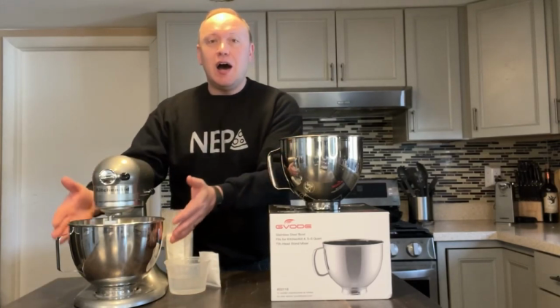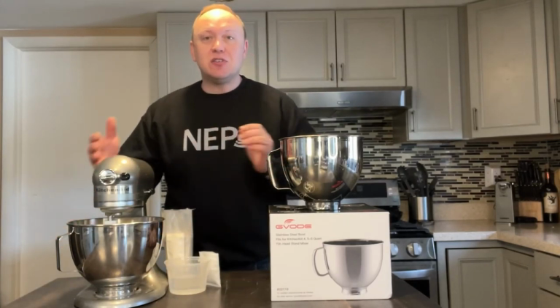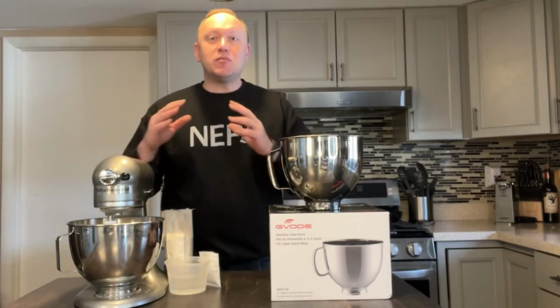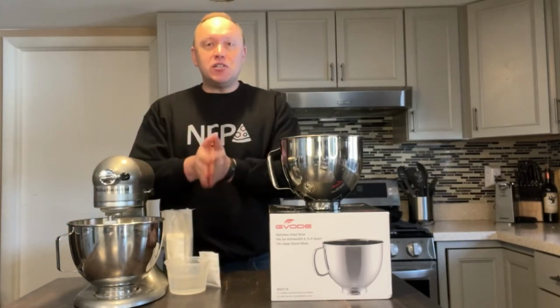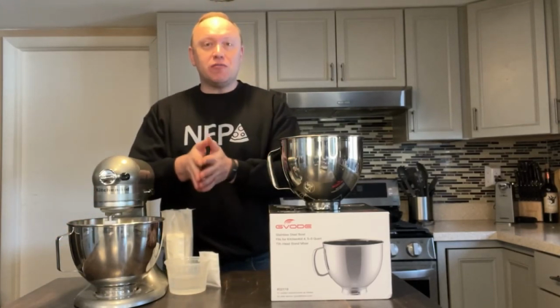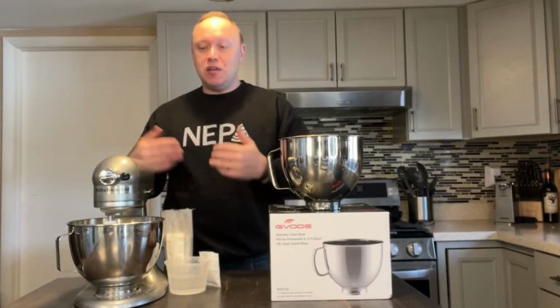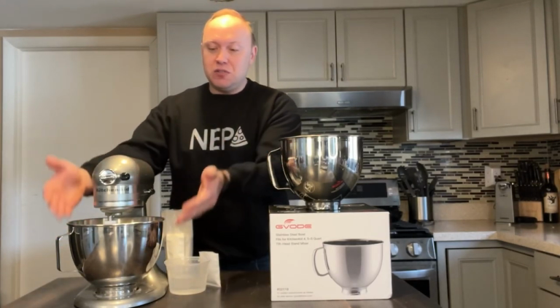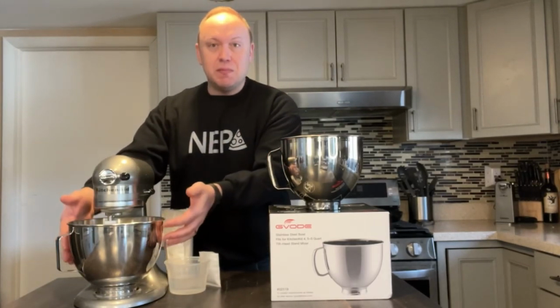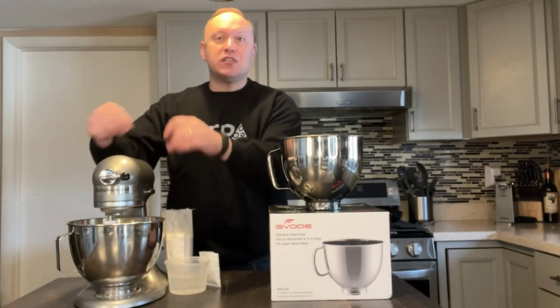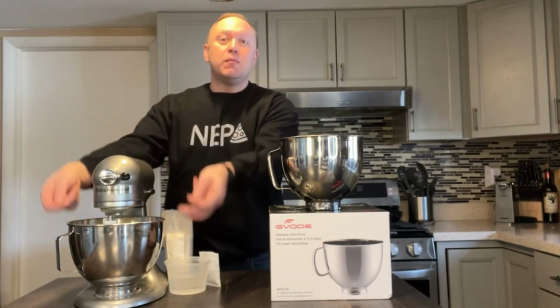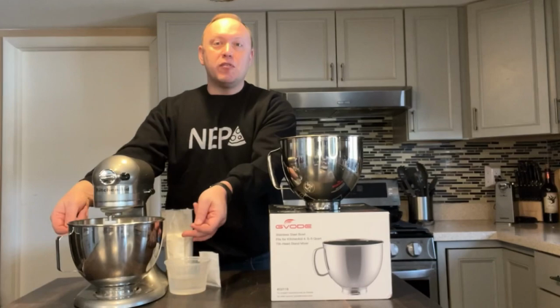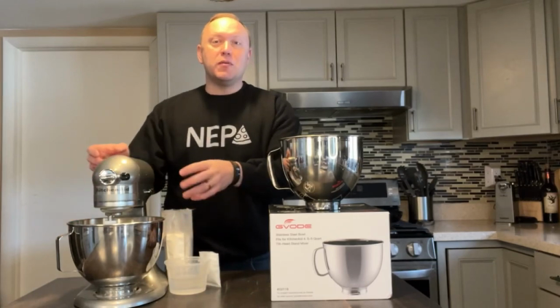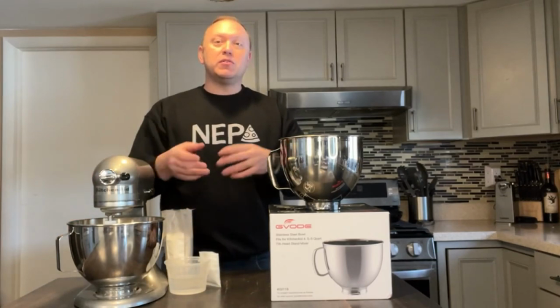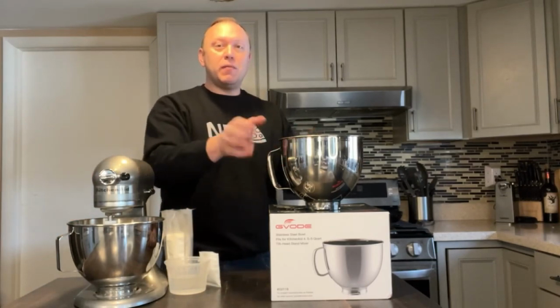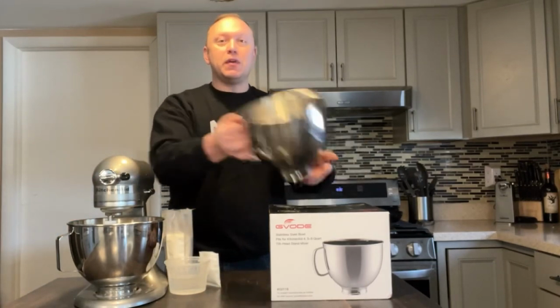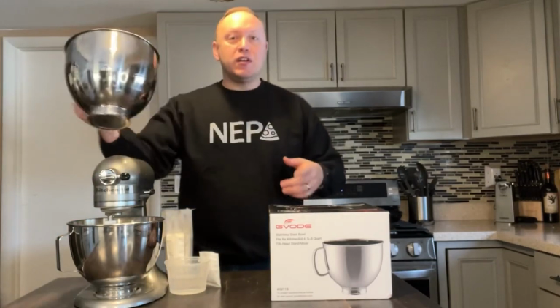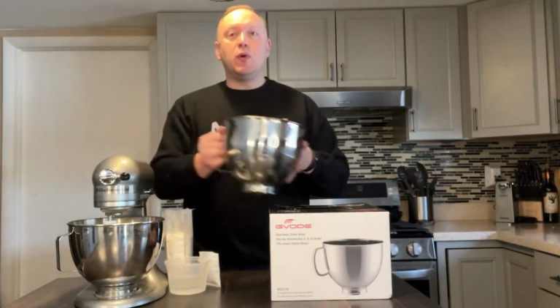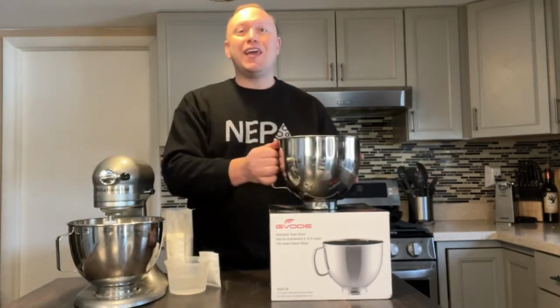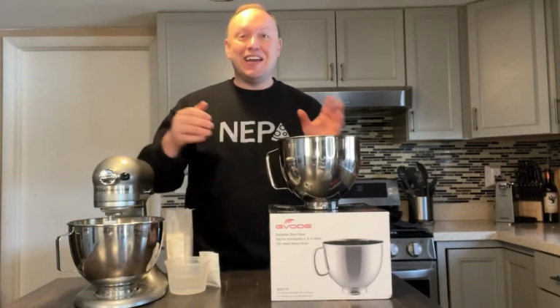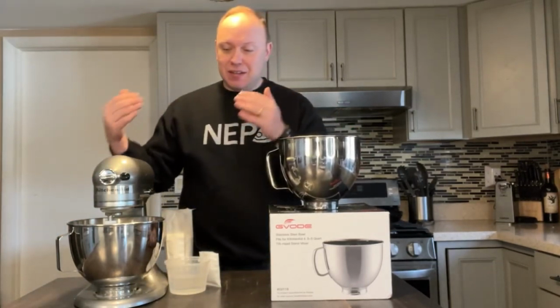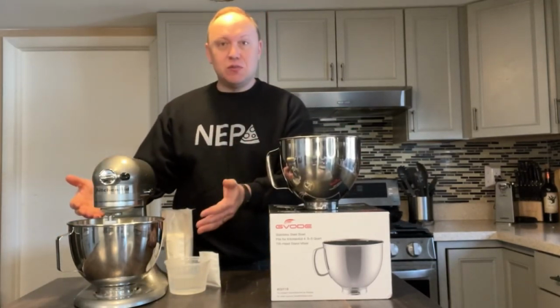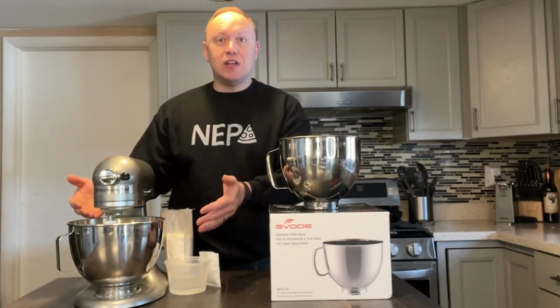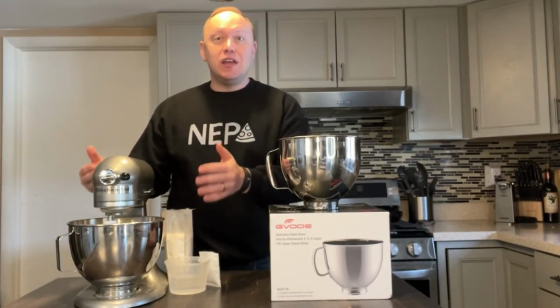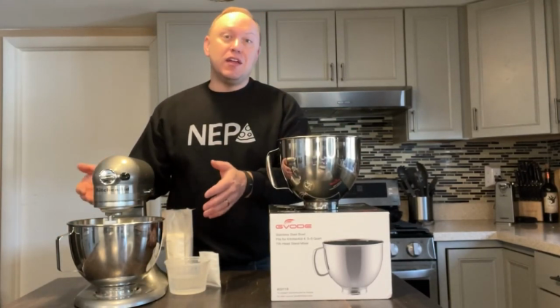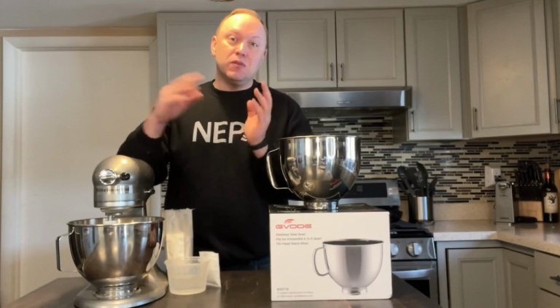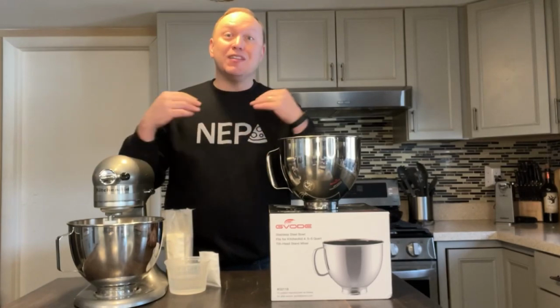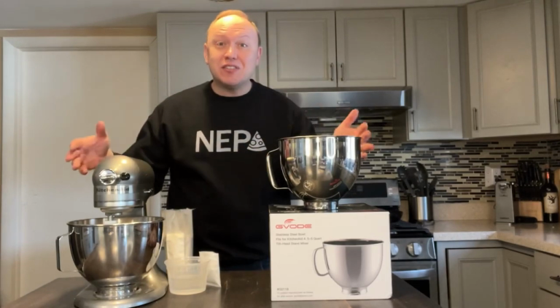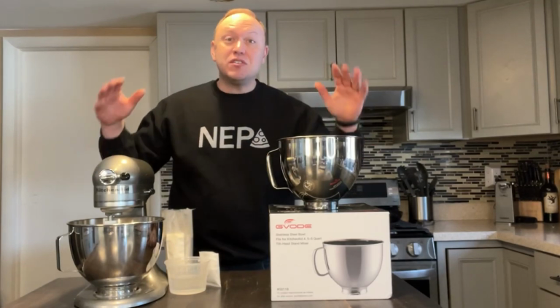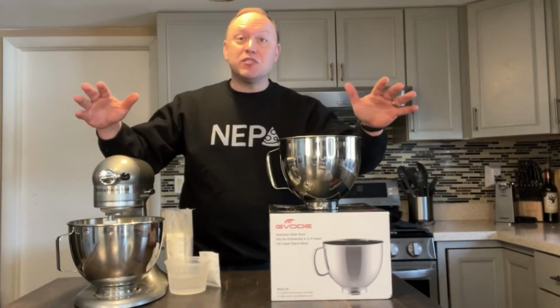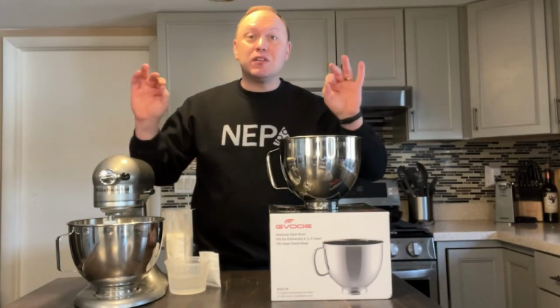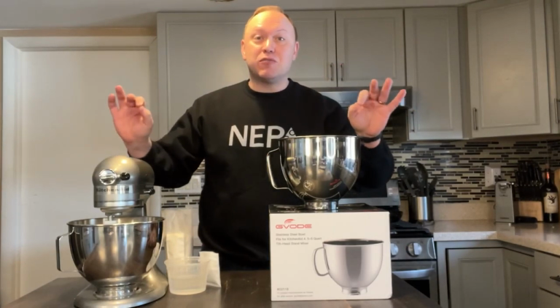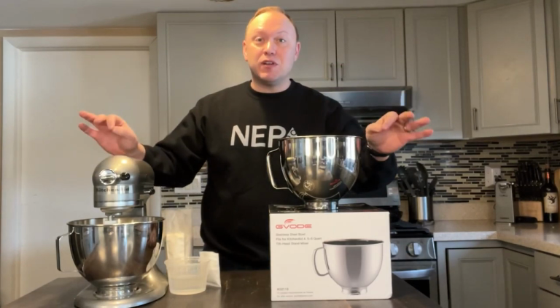So it's much easier for me to just mix, cover the bowl with saran wrap, get the next bowl, use it, and then do it again. Less dishes, less work, less frustration.